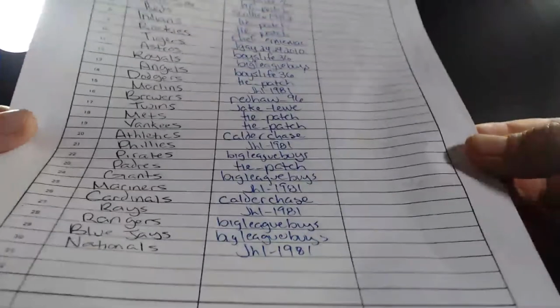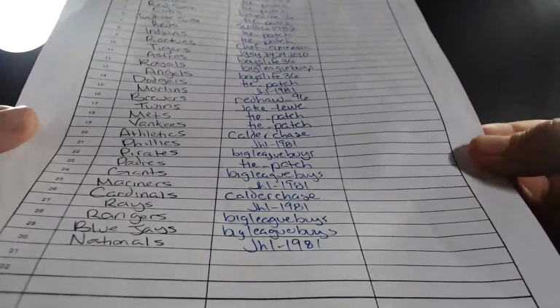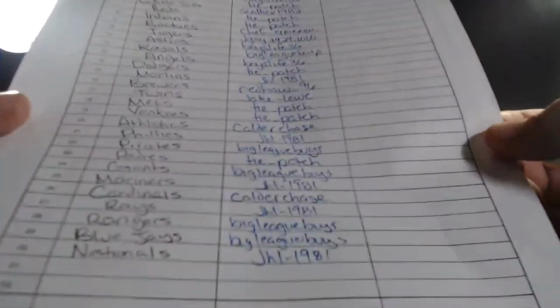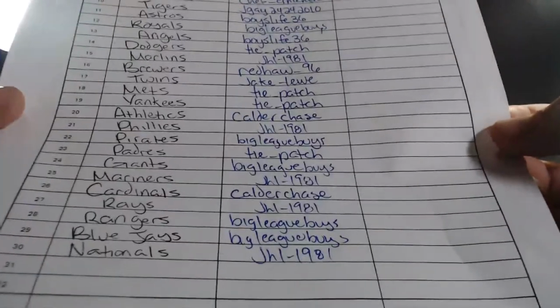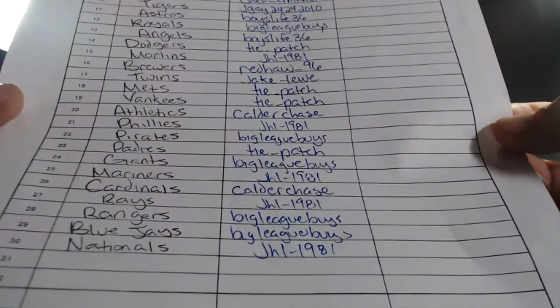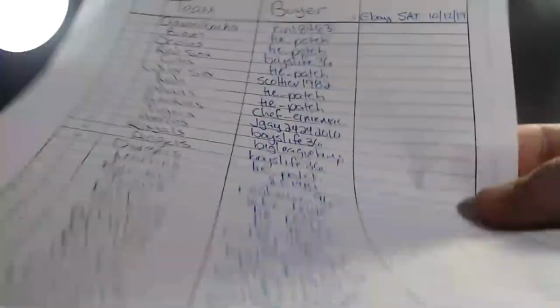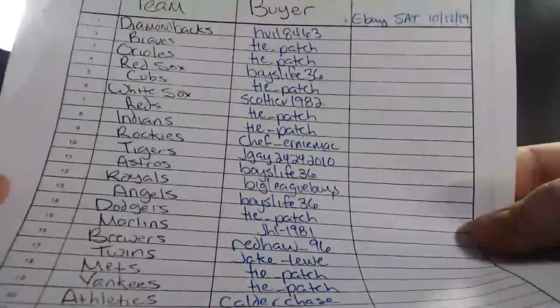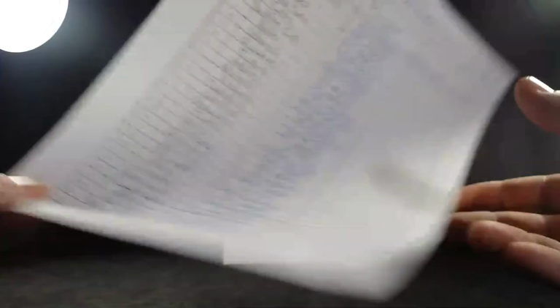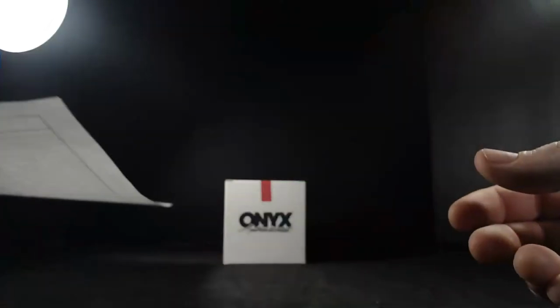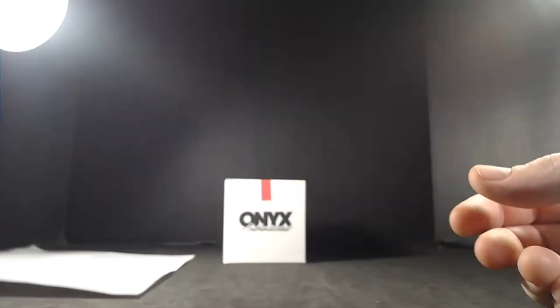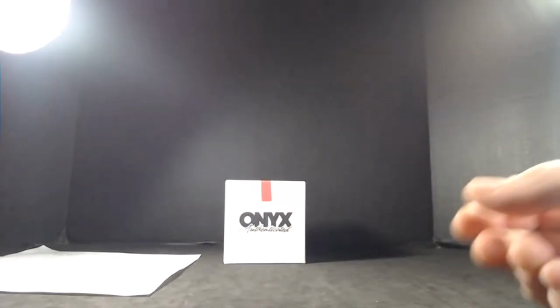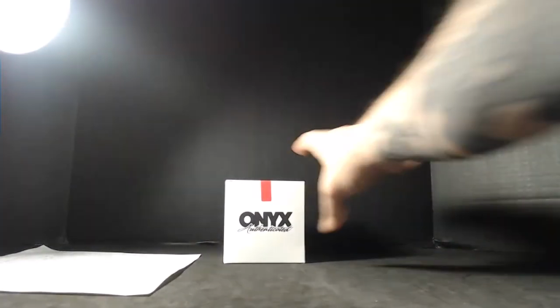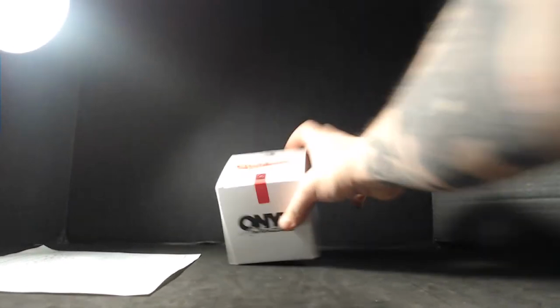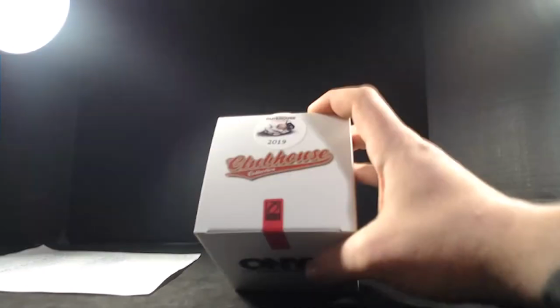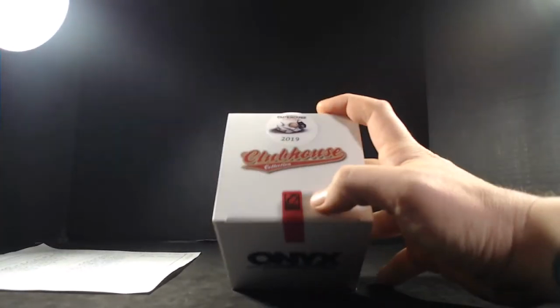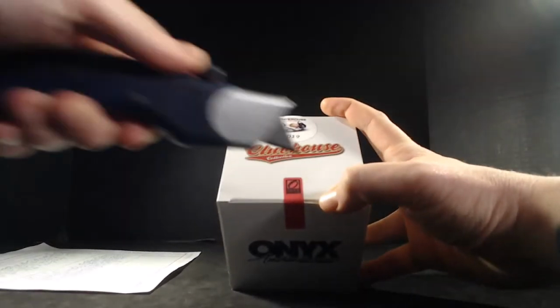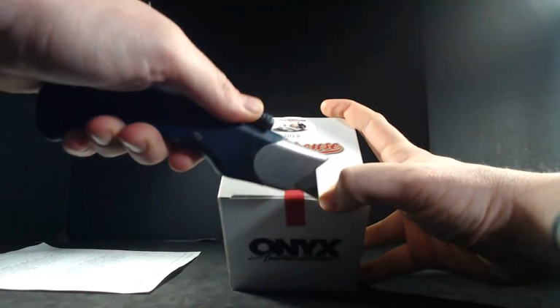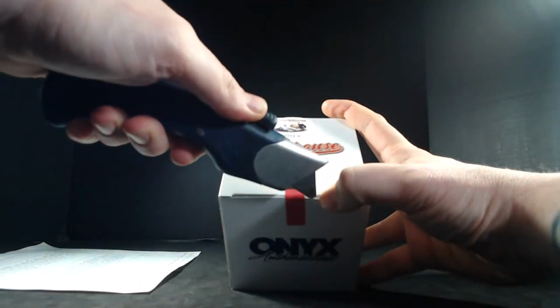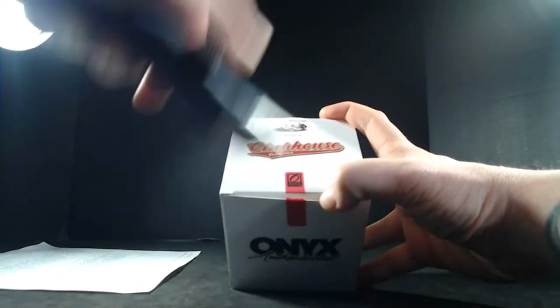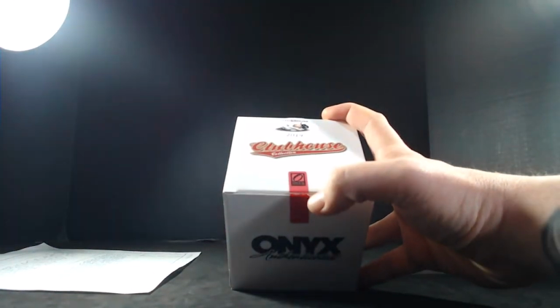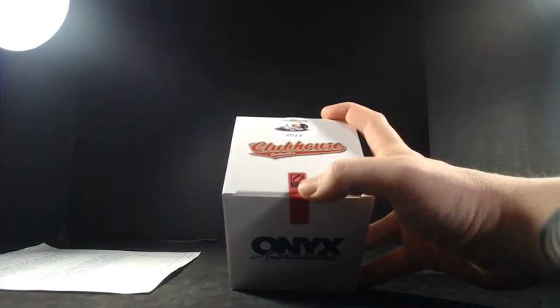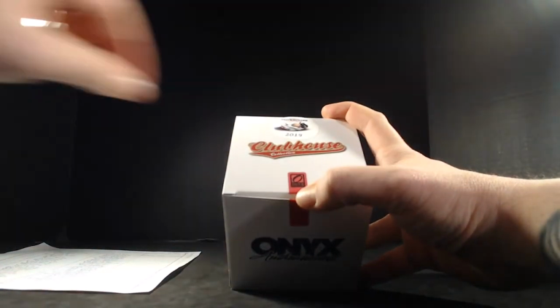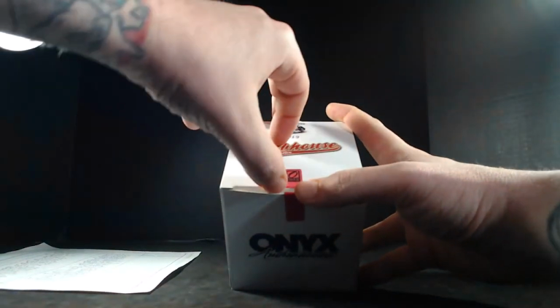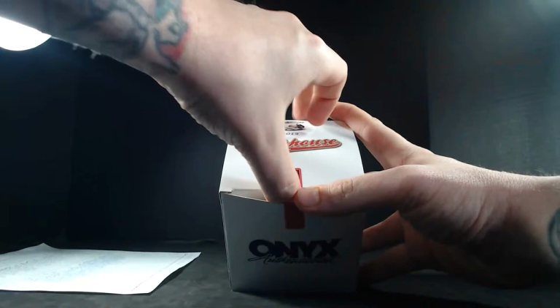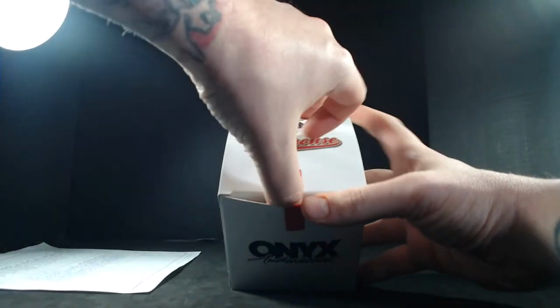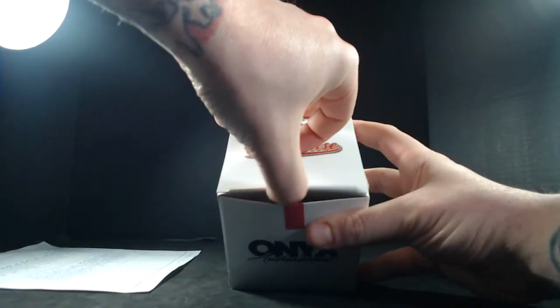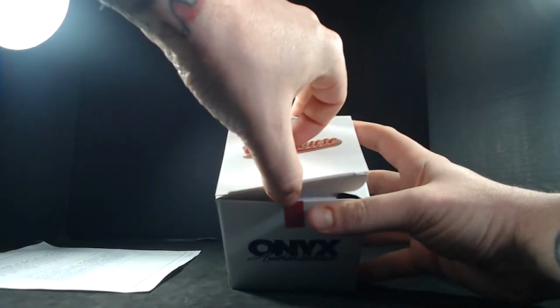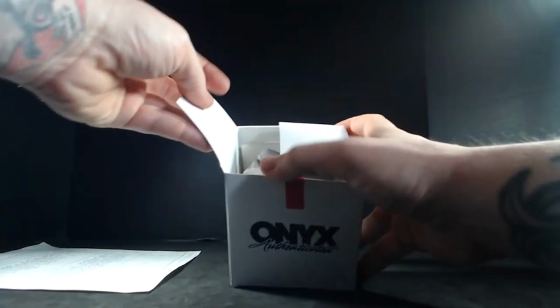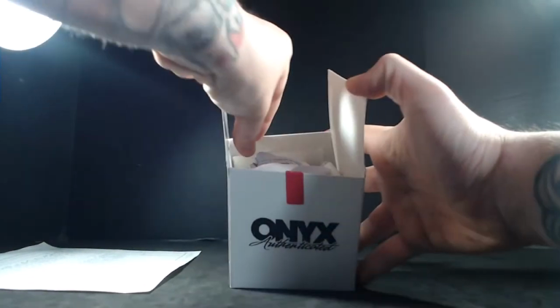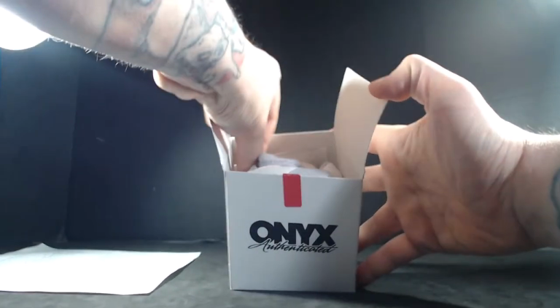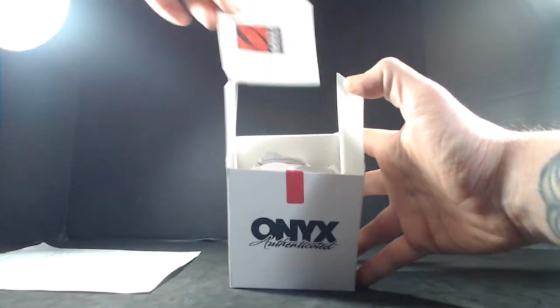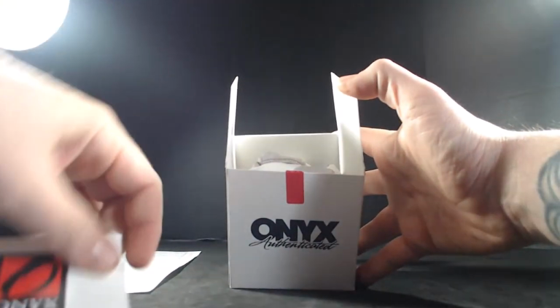Thanks everybody who joined in here — good luck to you all. Let's see what kind of awesome glove we can pull this week. There are a lot of prospects in this stuff, so you might not recognize all the names right off the bat.